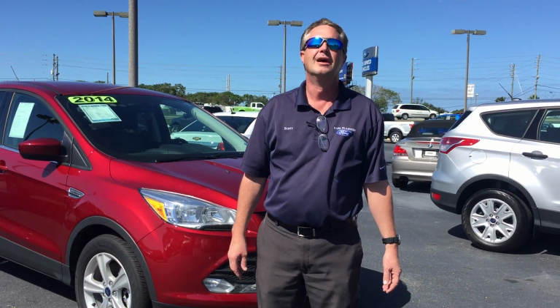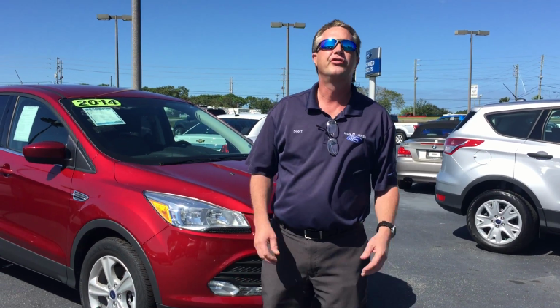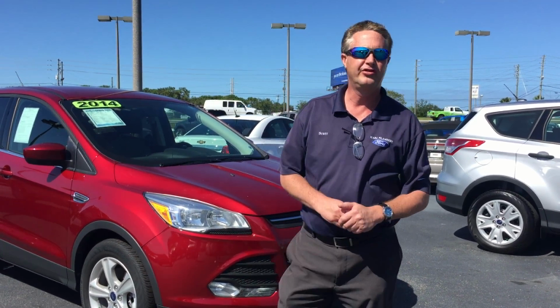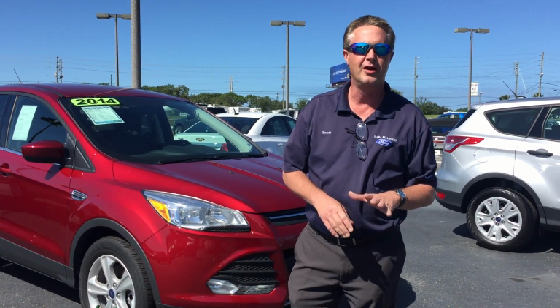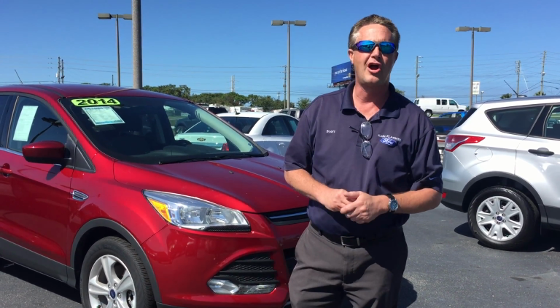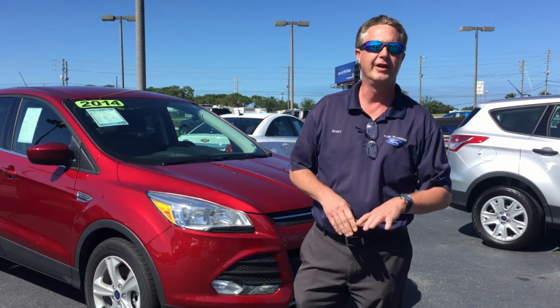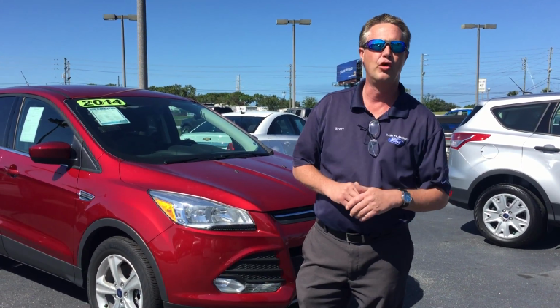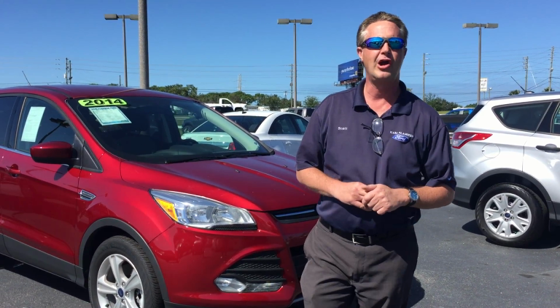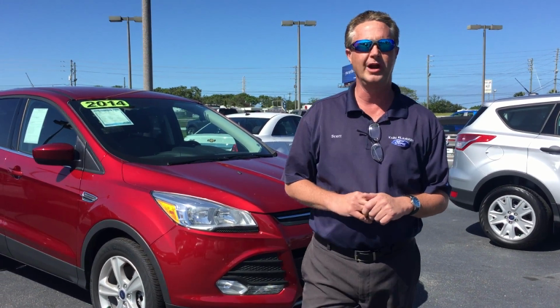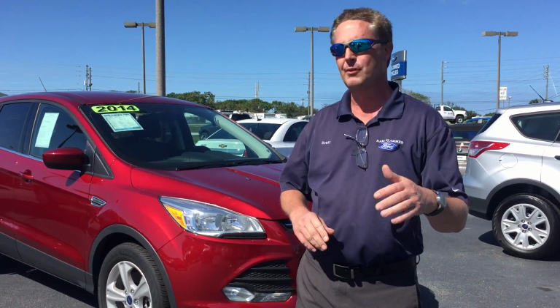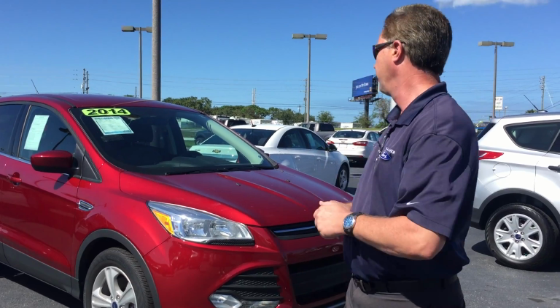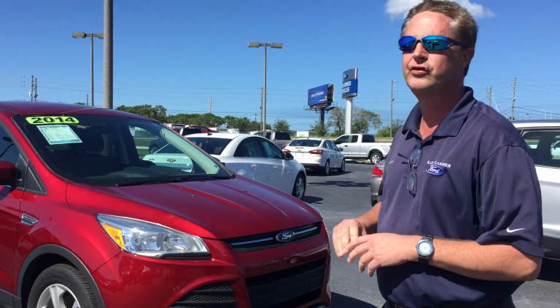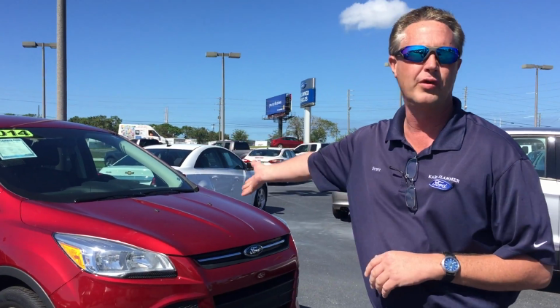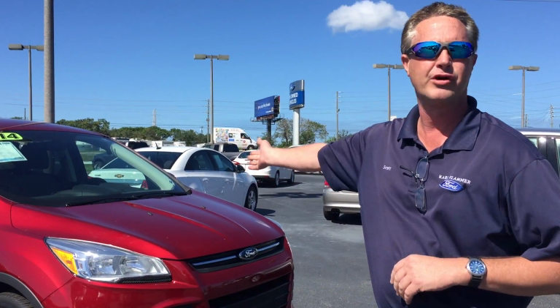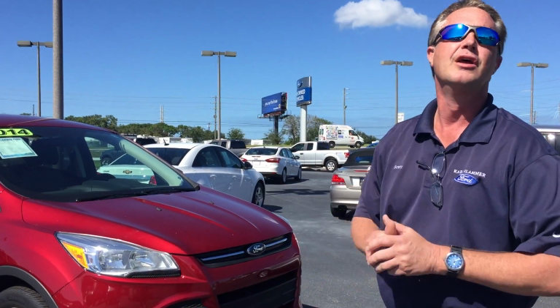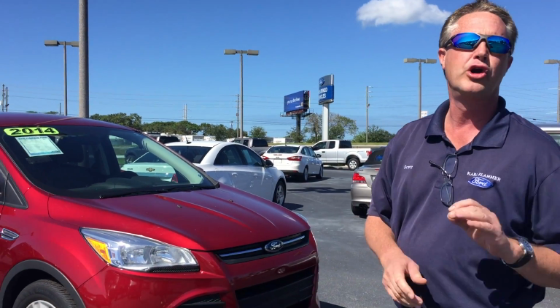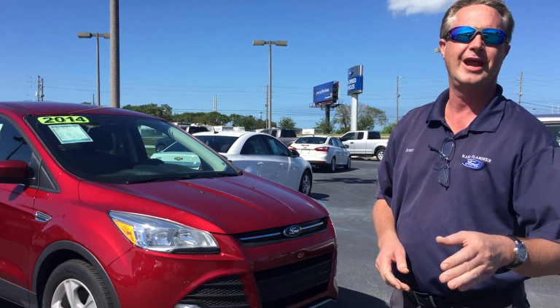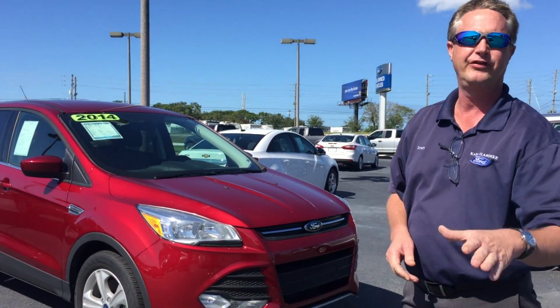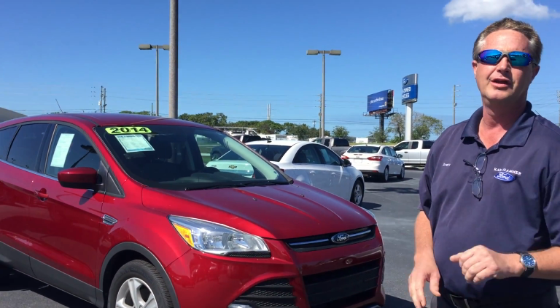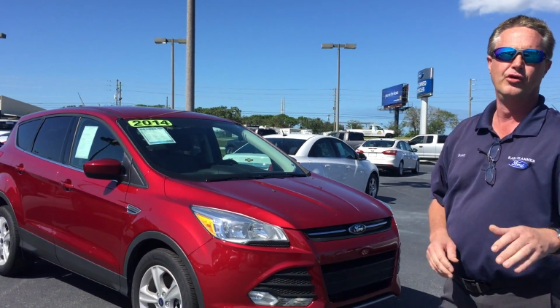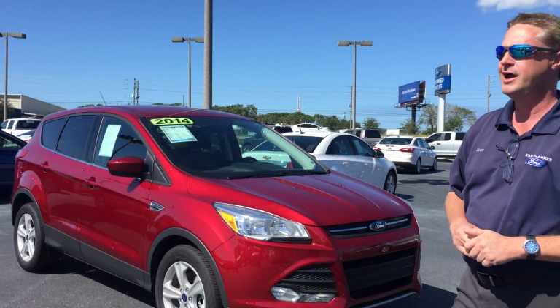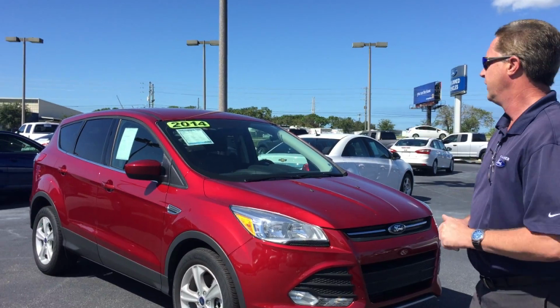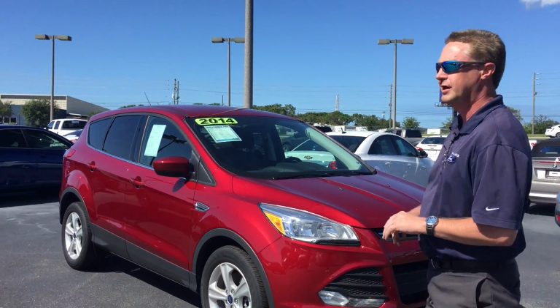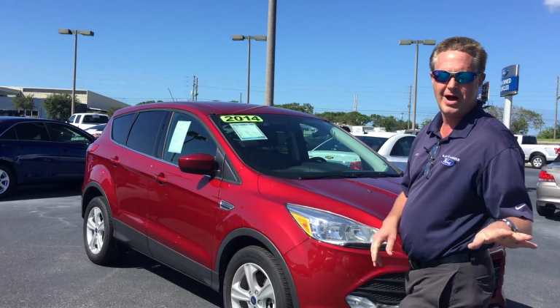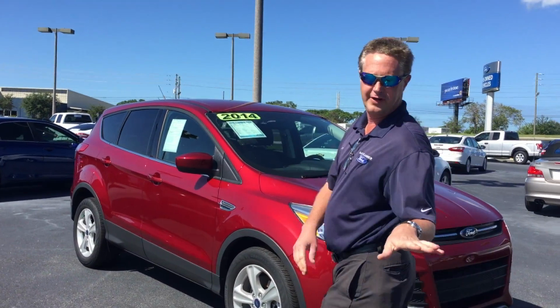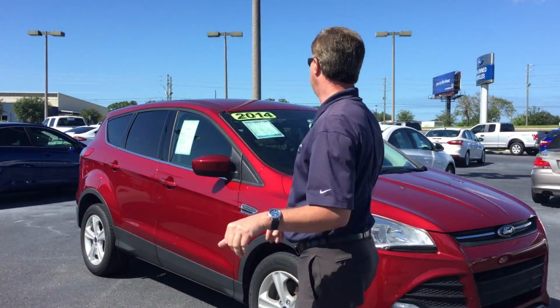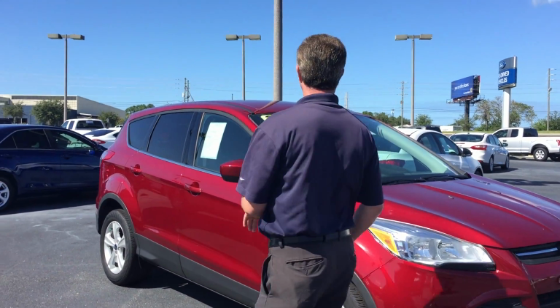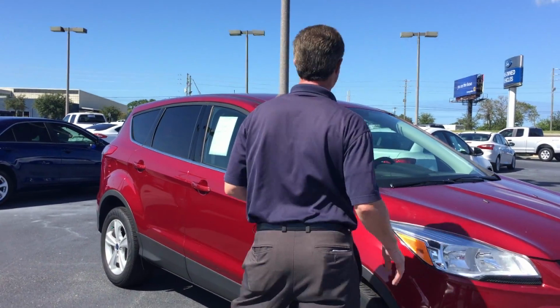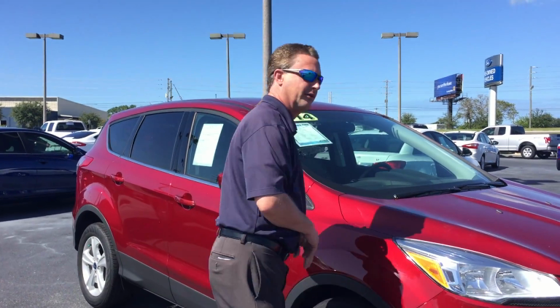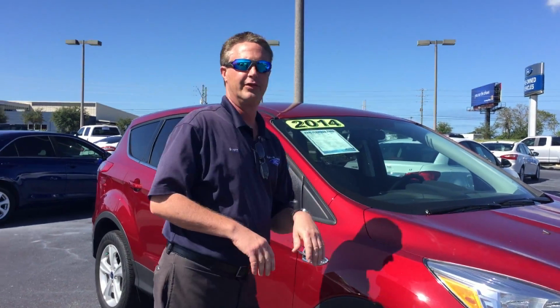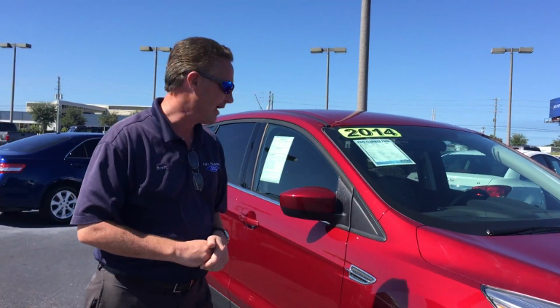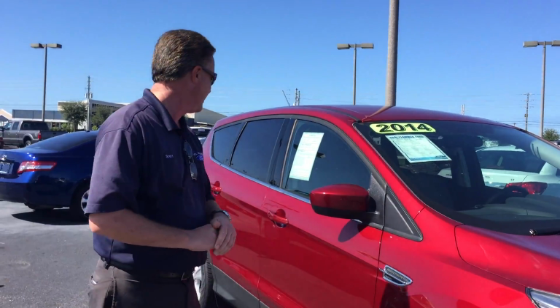Hi folks, my name is Scott Ganong with Carl Slammer Ford in Harbor Springs. I want to show you folks this 2014 Ford Escape SE Ruby Red. It's actually a low mileage vehicle for a '14 — we've got a little bit over 30,000 miles.